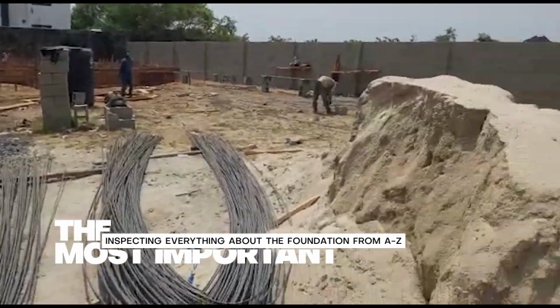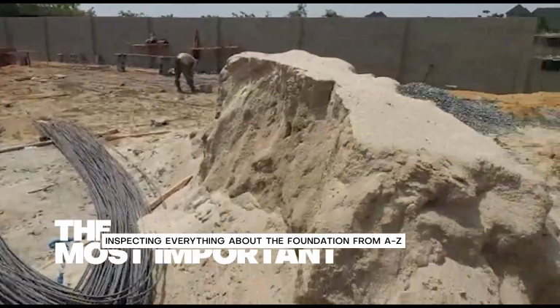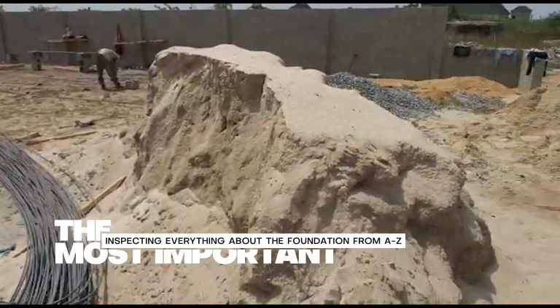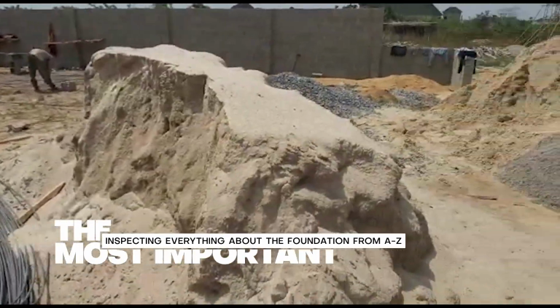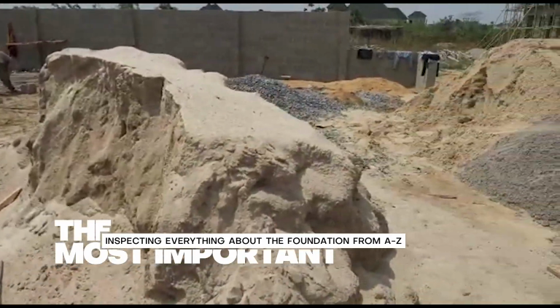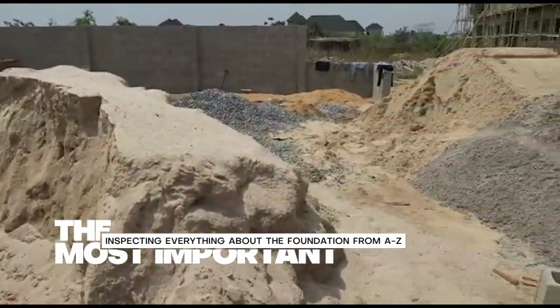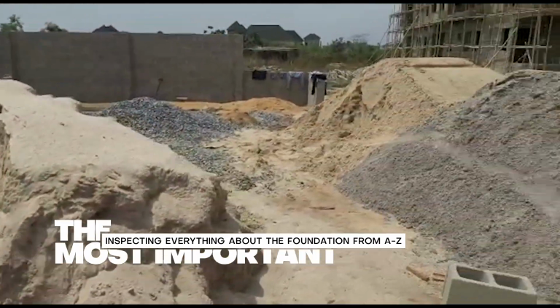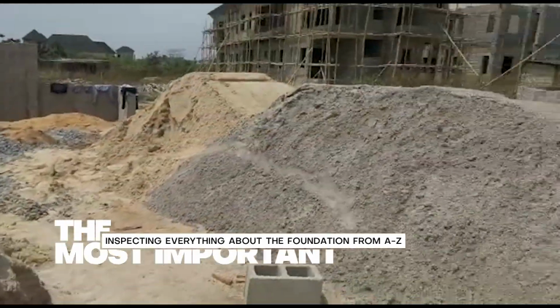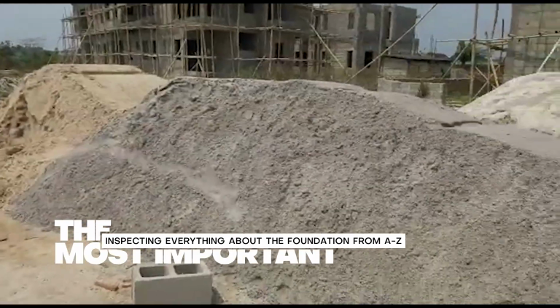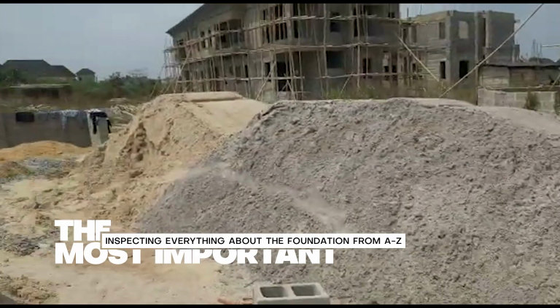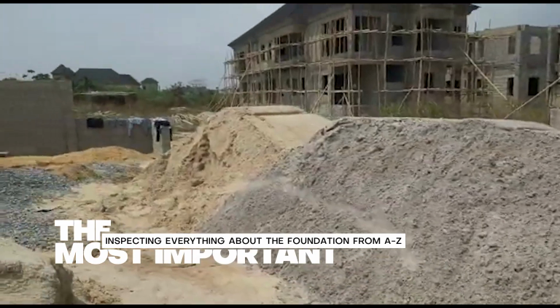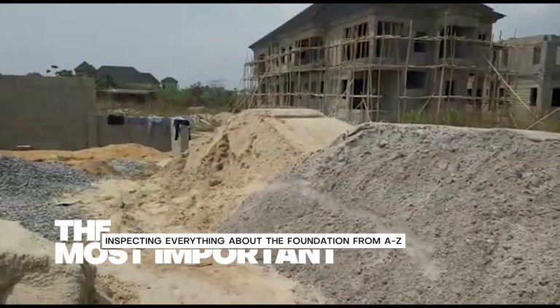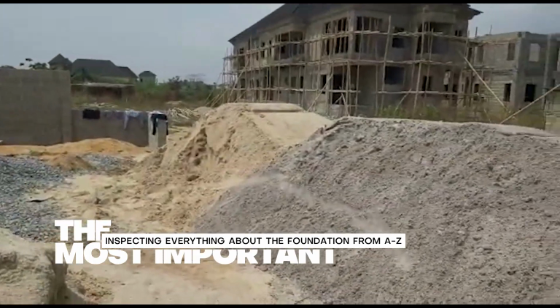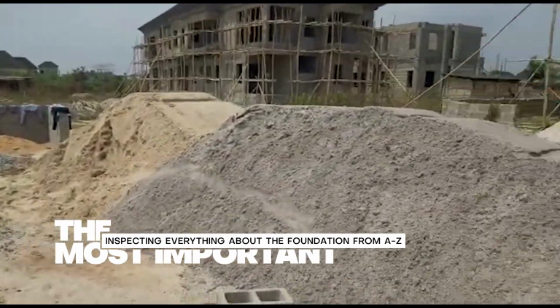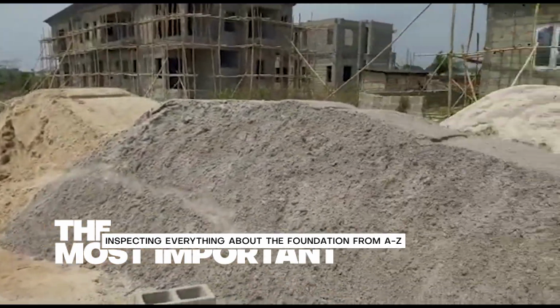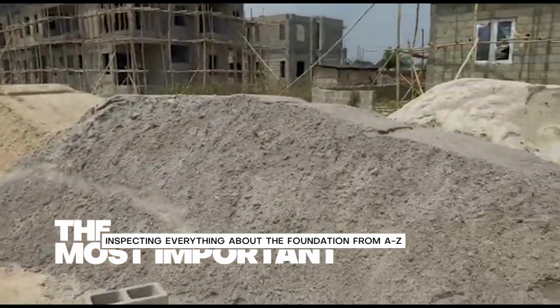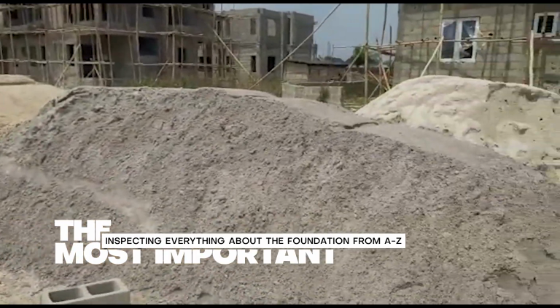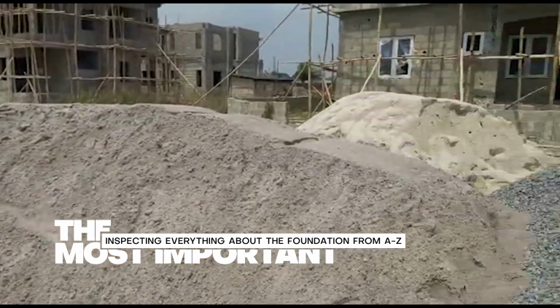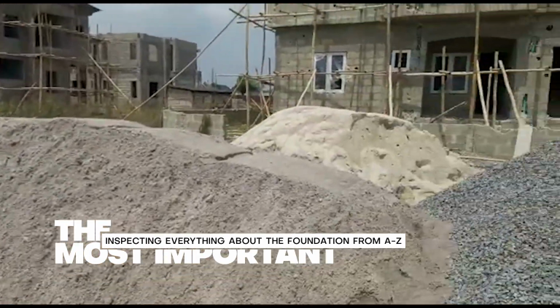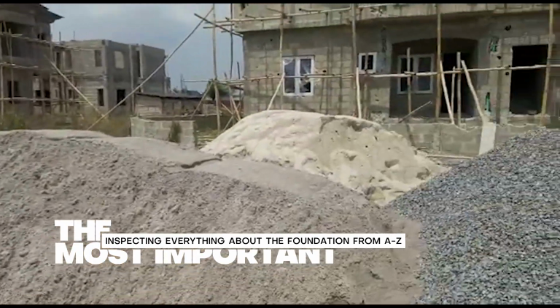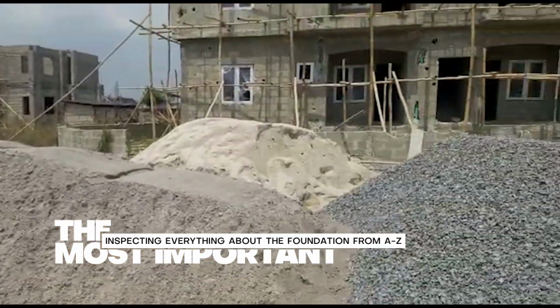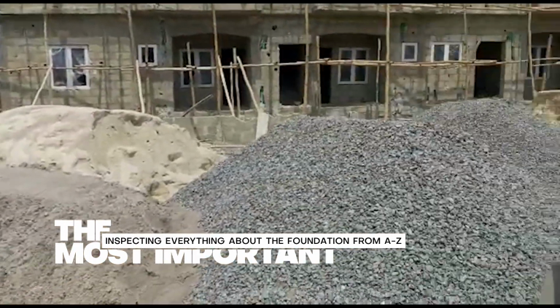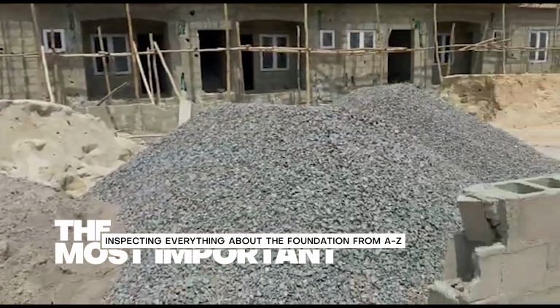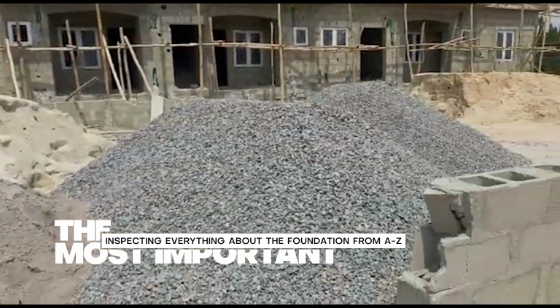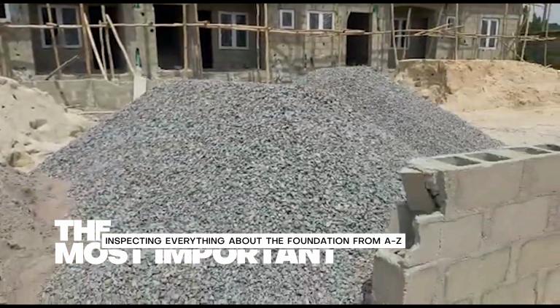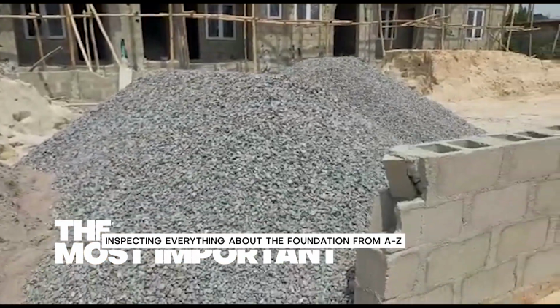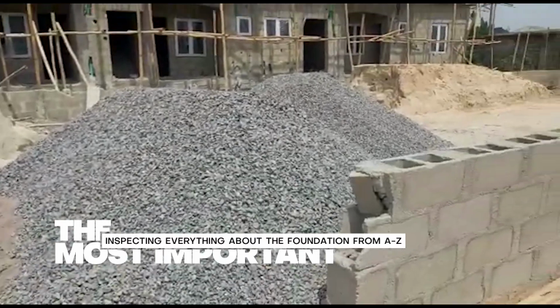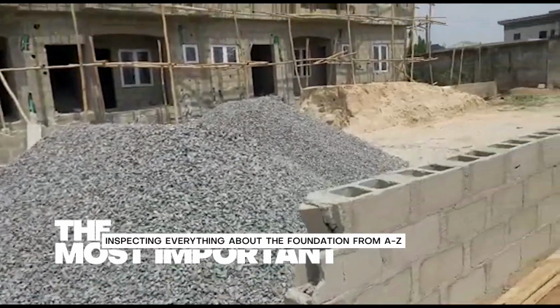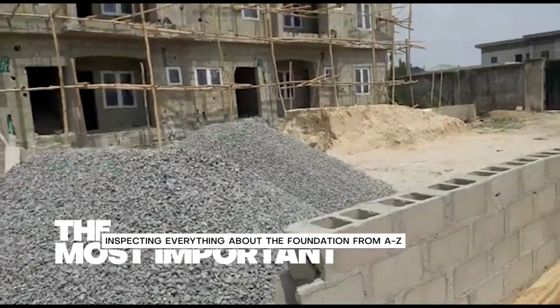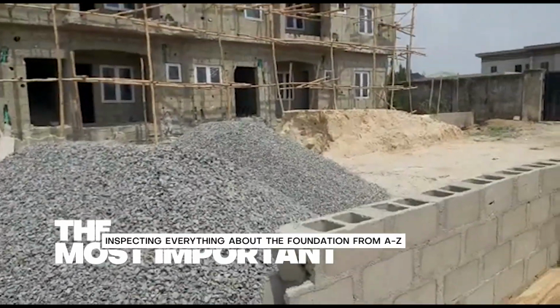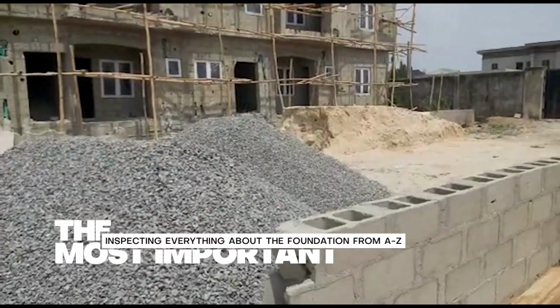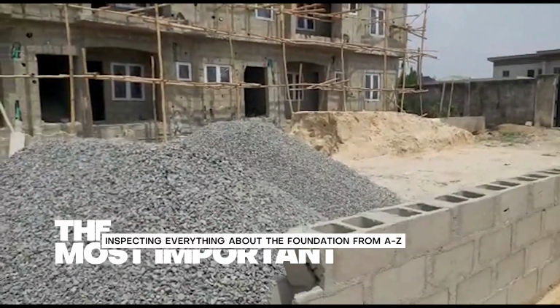Checking the number of sand. 3 trucks of sand were dropped, and 2 trucks of stones were dropped.